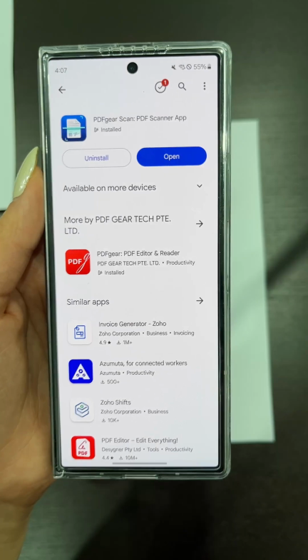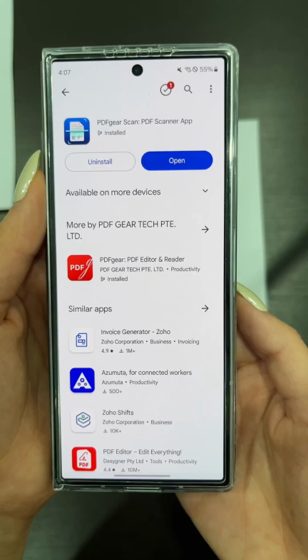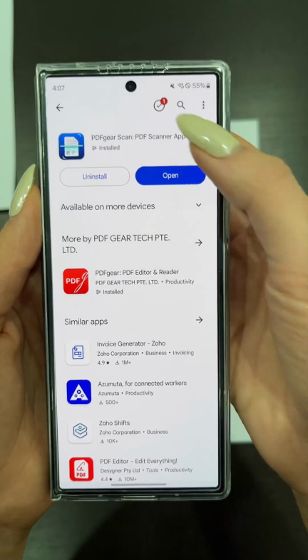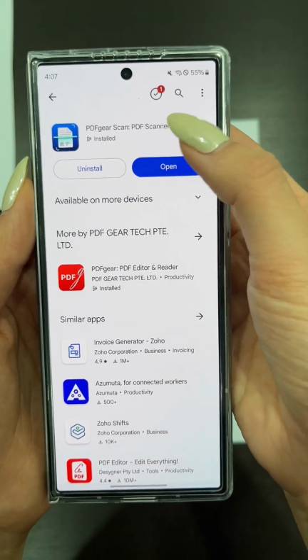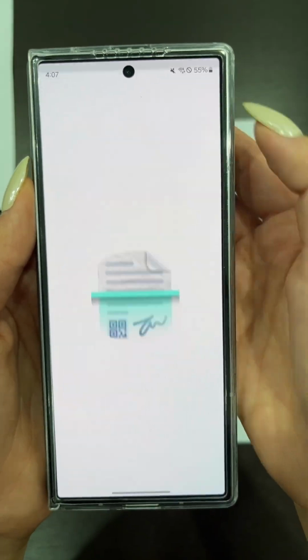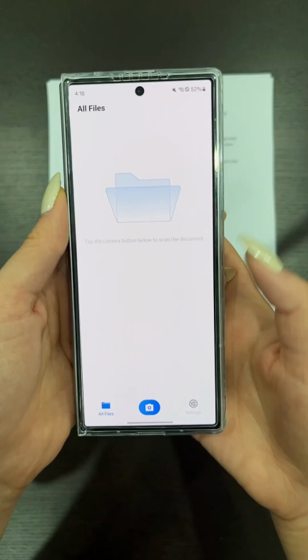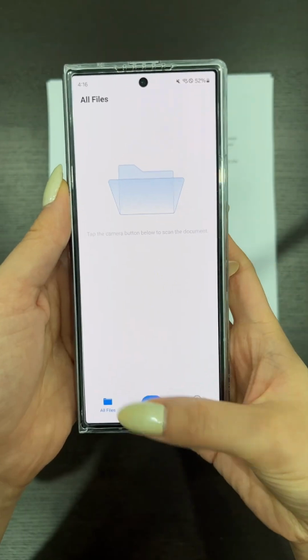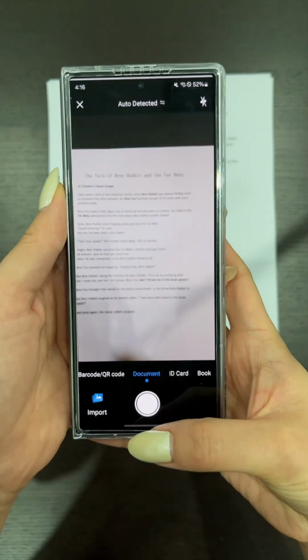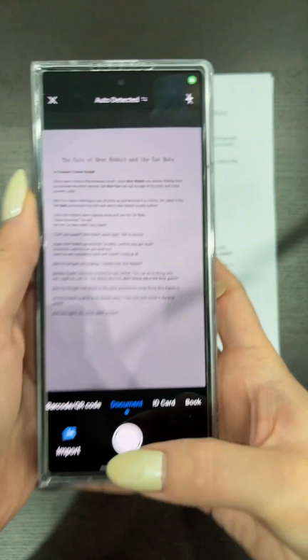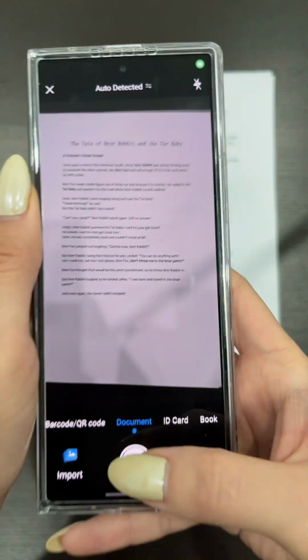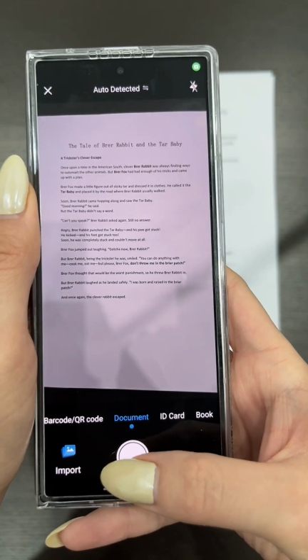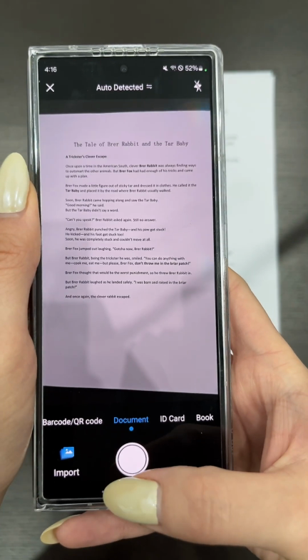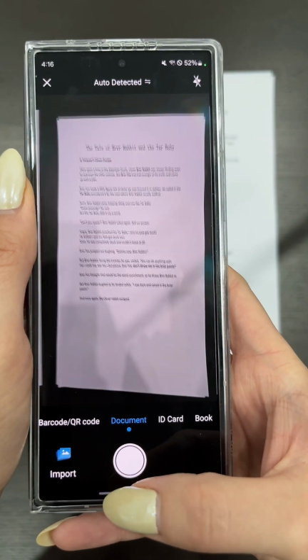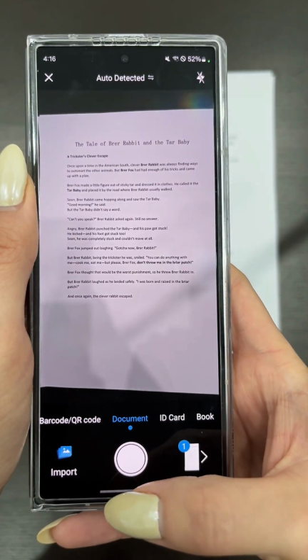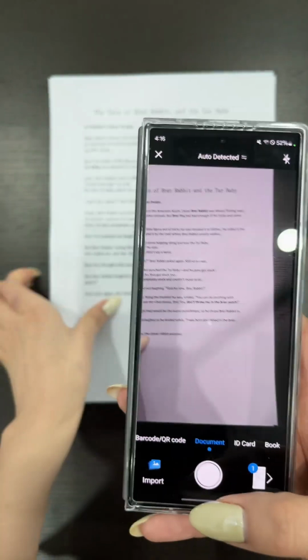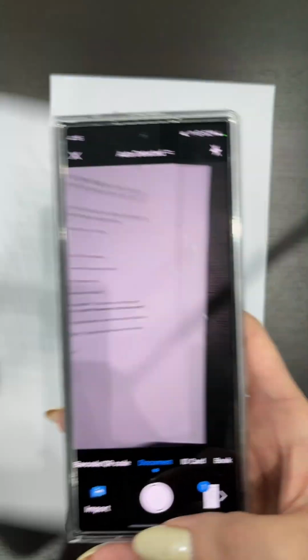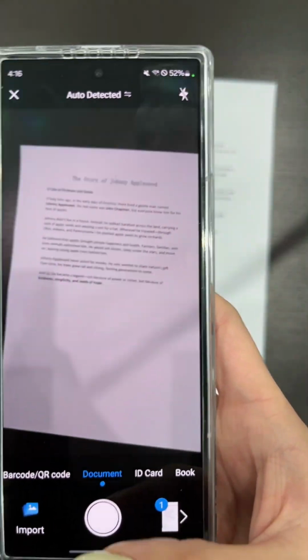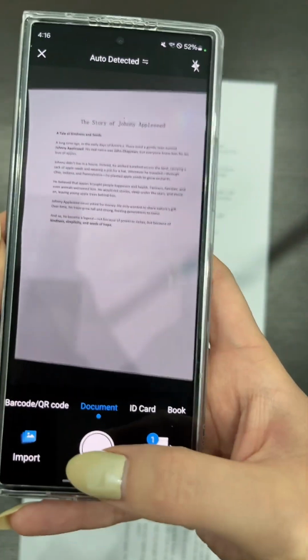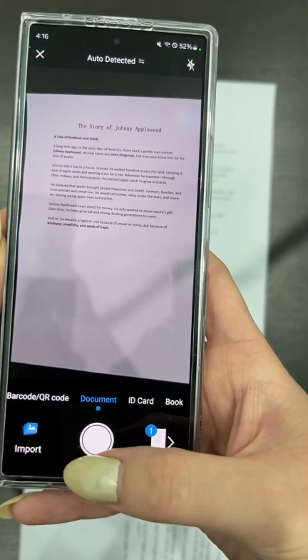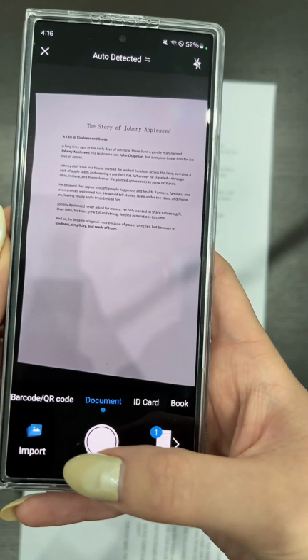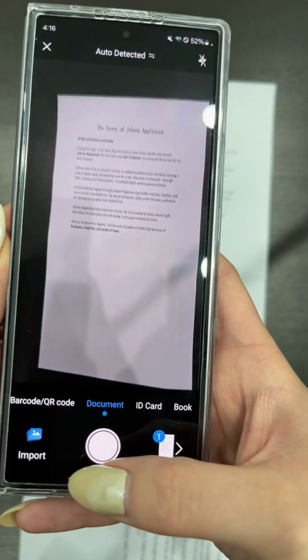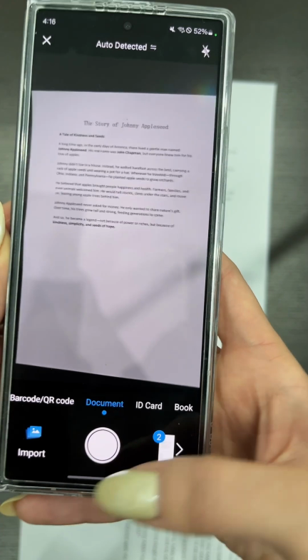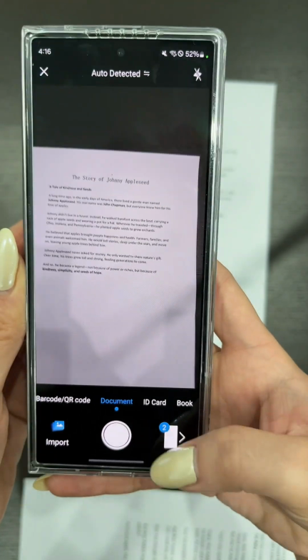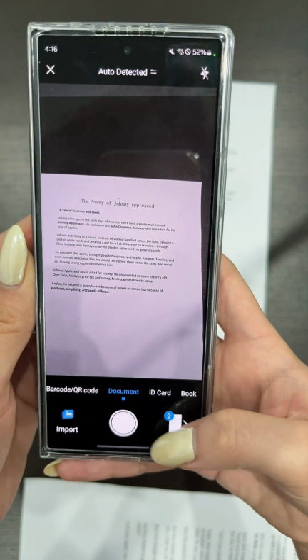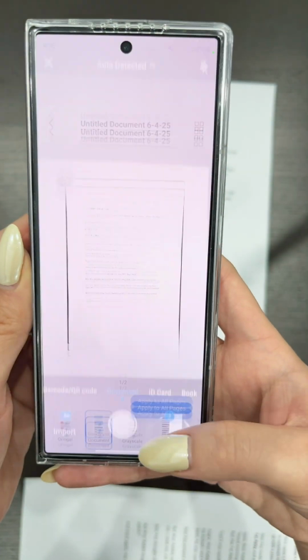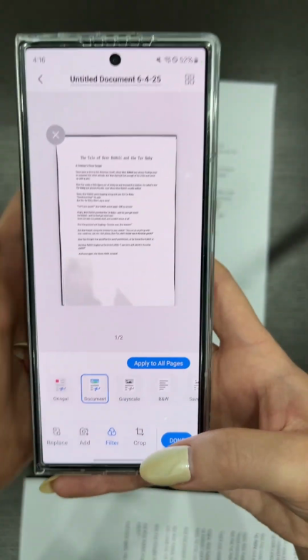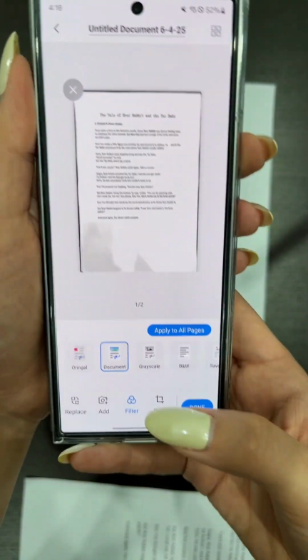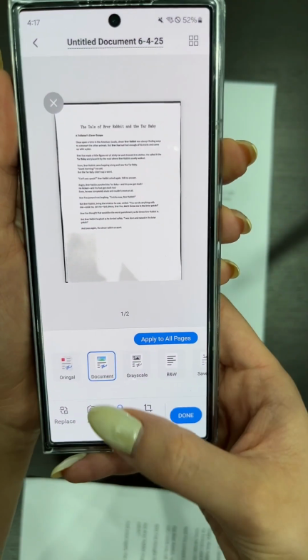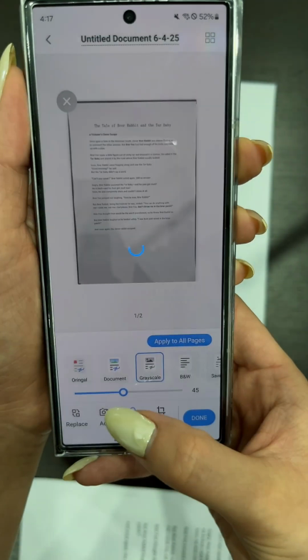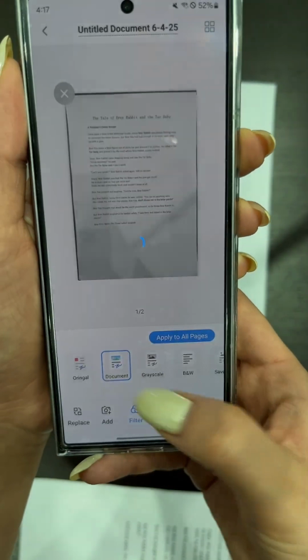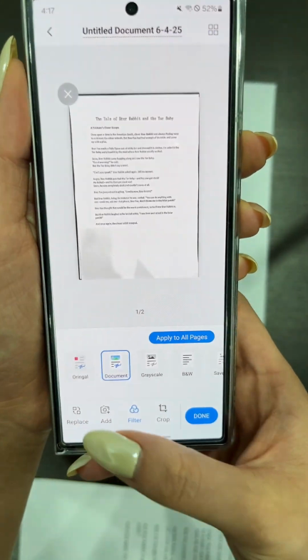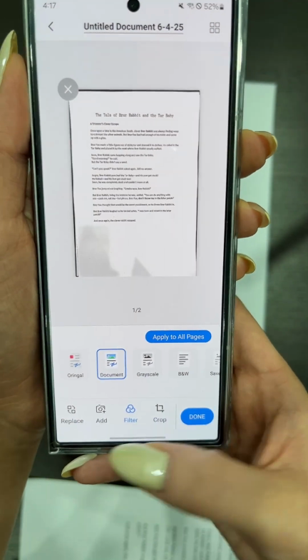Tap Install, then open it. Tap the camera icon to begin scanning your documents. You can scan multiple pages into a single PDF or import images to convert them into scanned files. Tap Done to edit your scans.